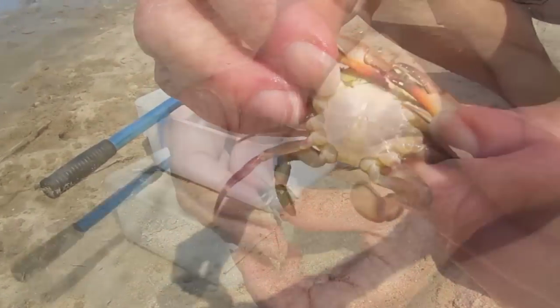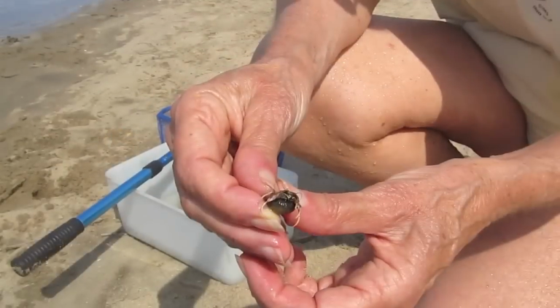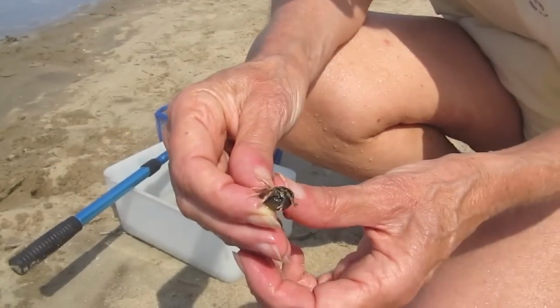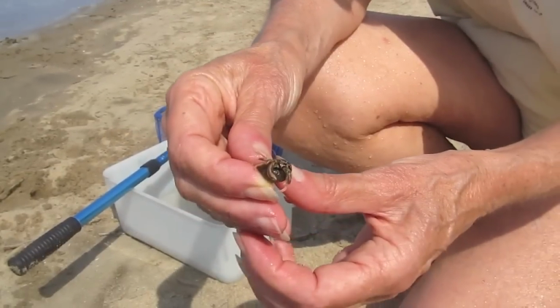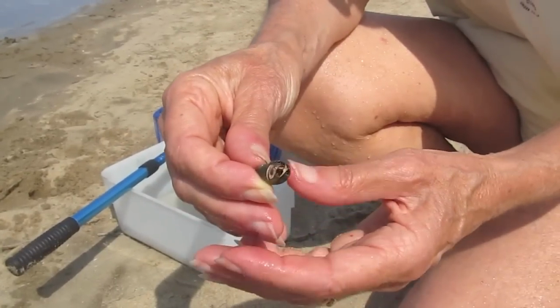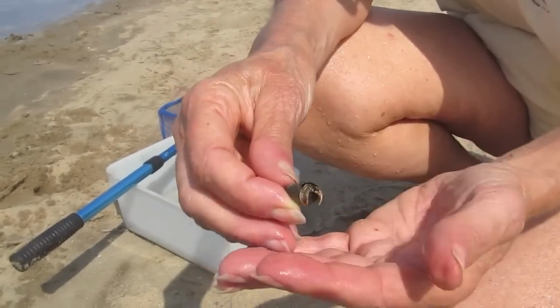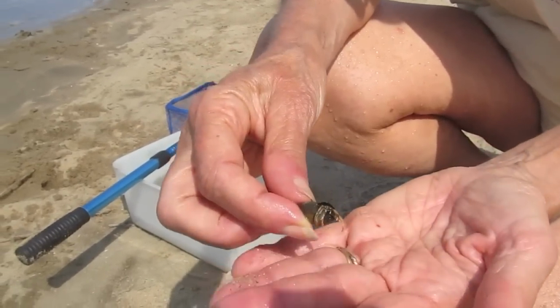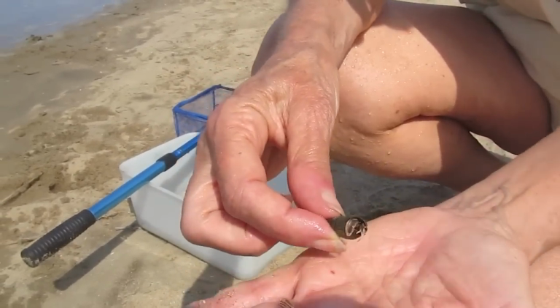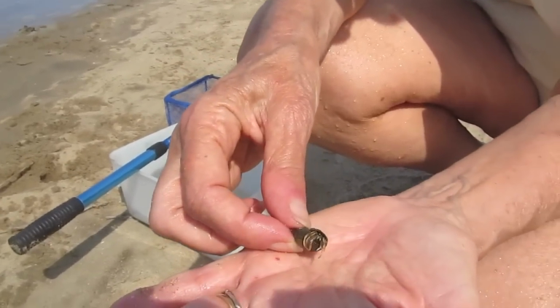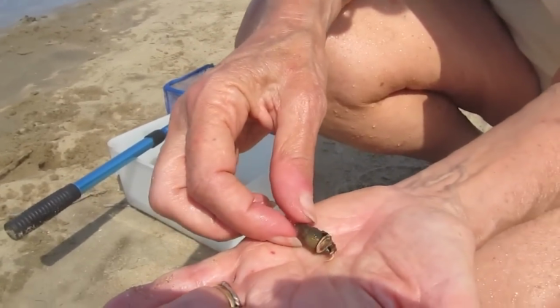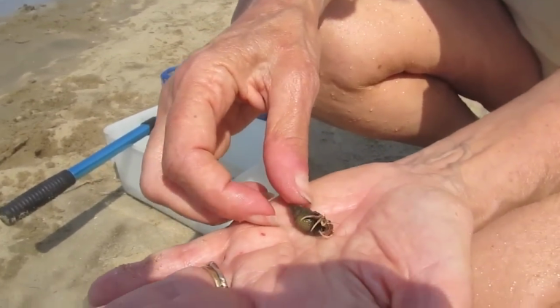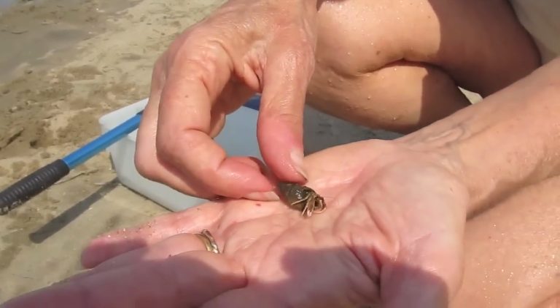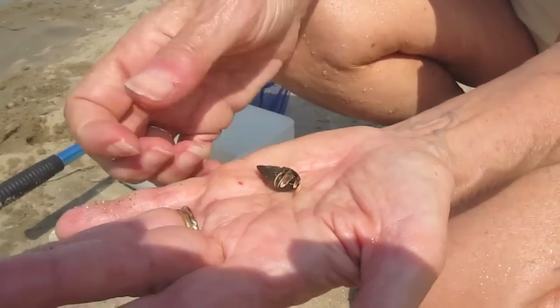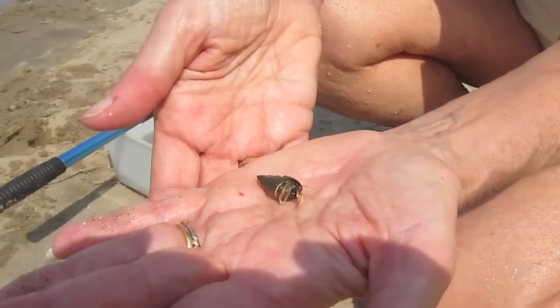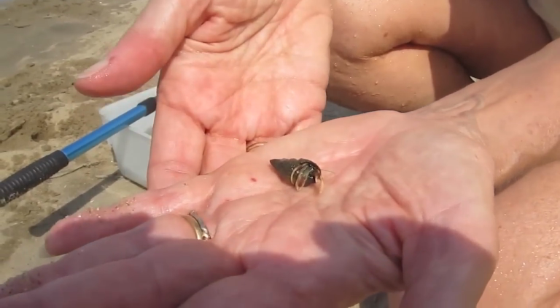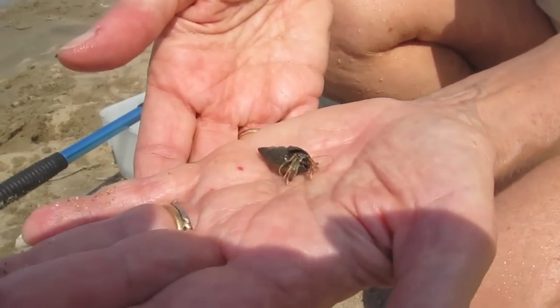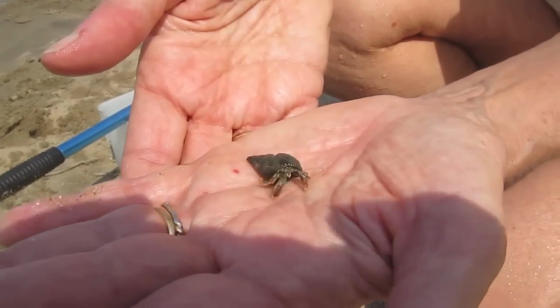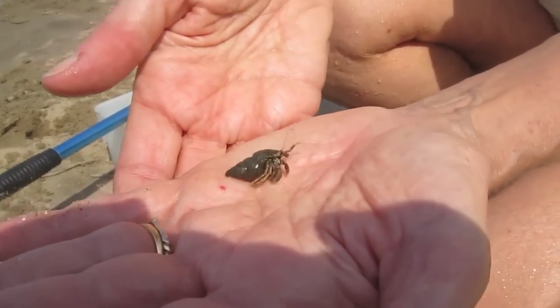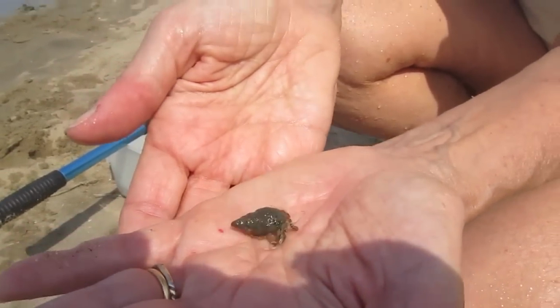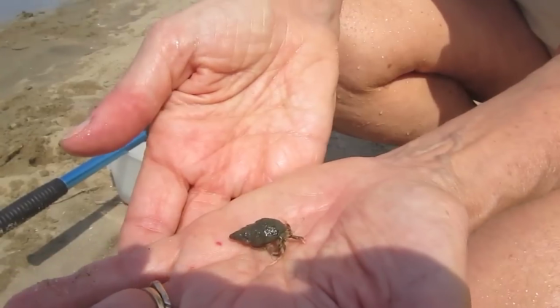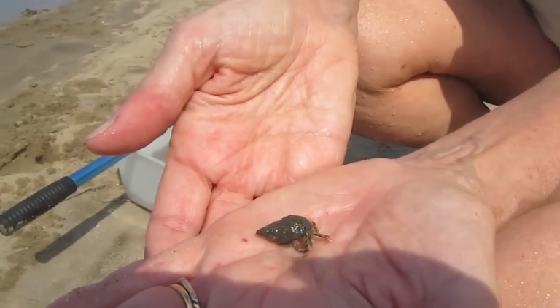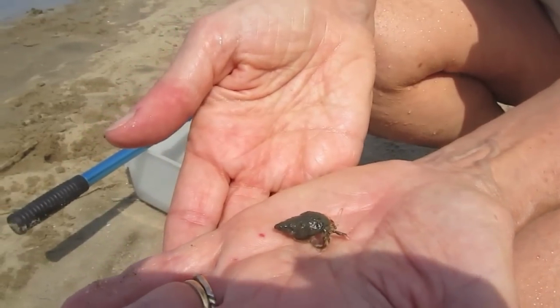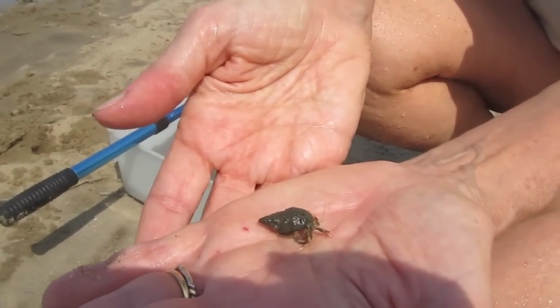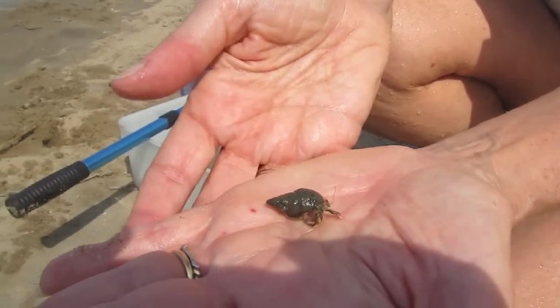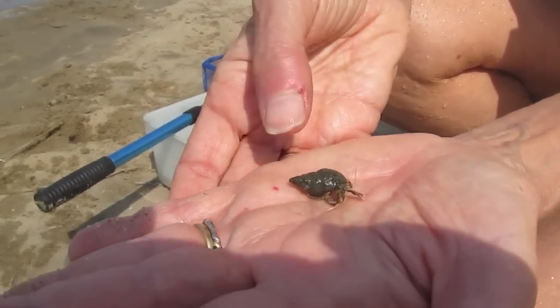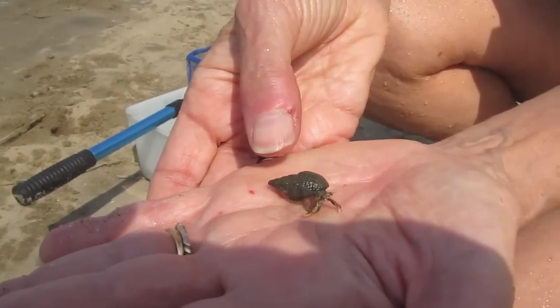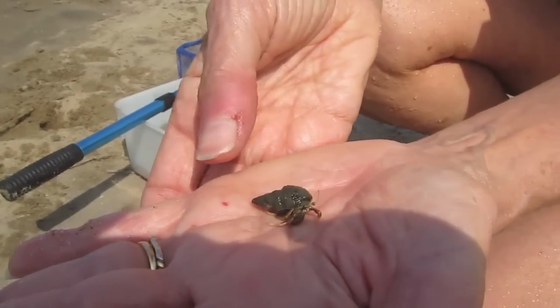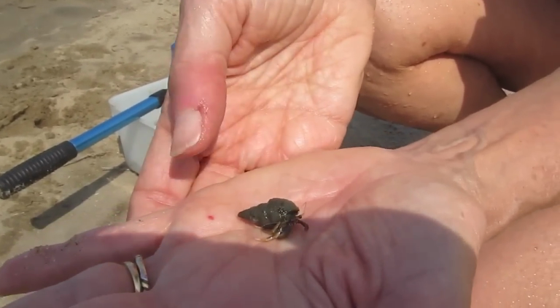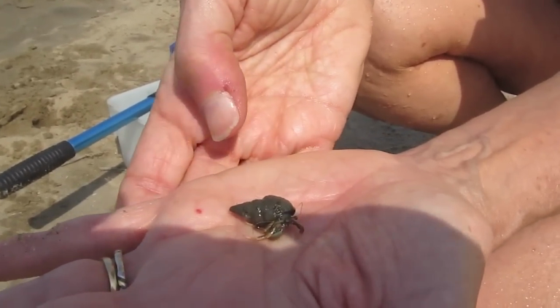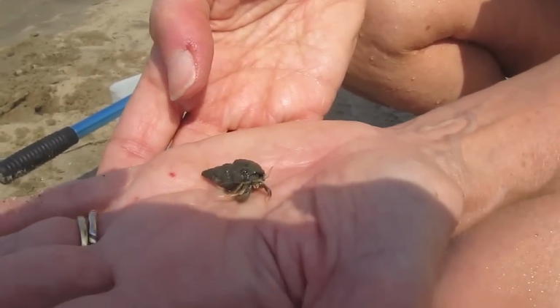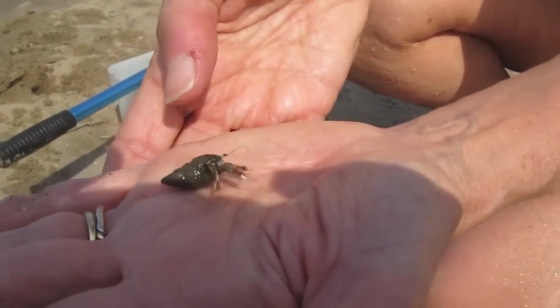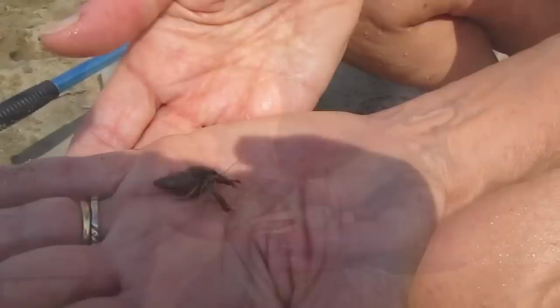We've also gotten several of these. This is a hermit crab, and this is a crab that has a very soft rear end. It lives in an abandoned snail shell.